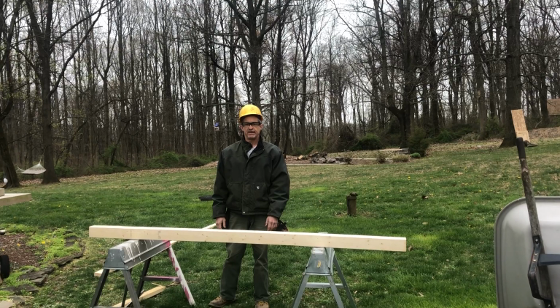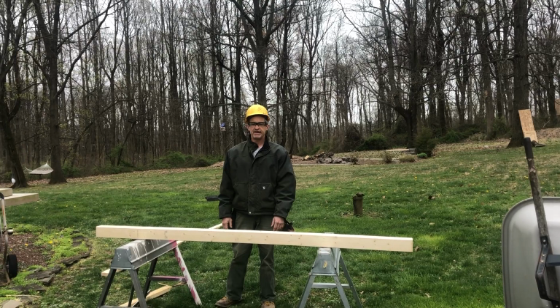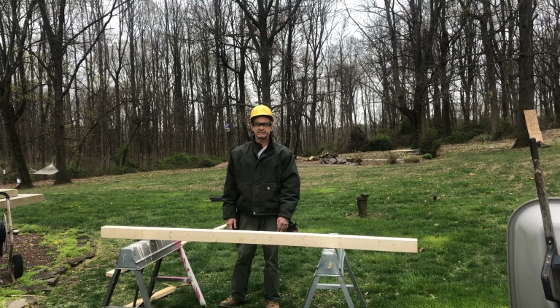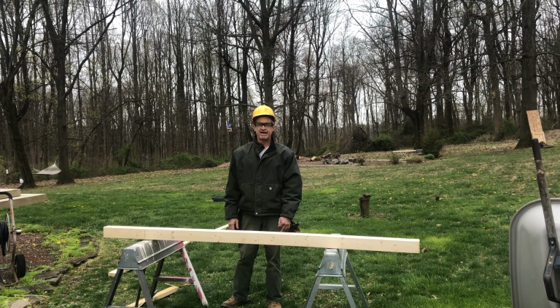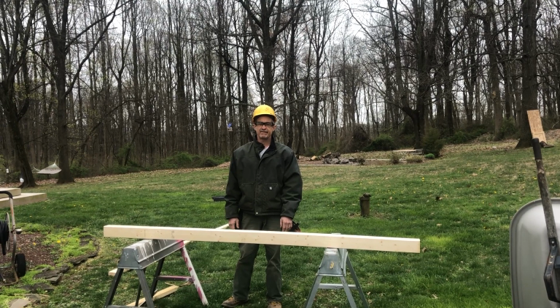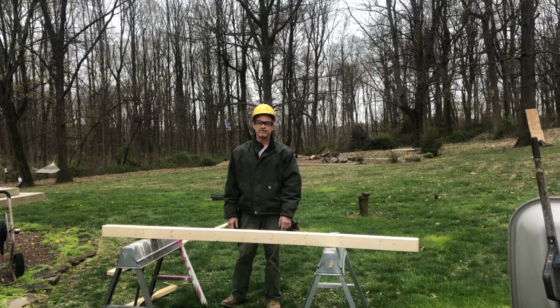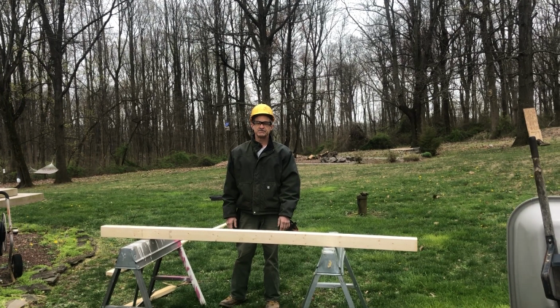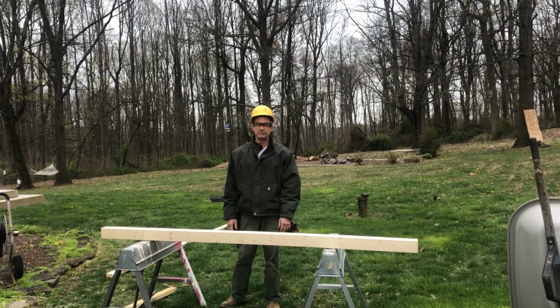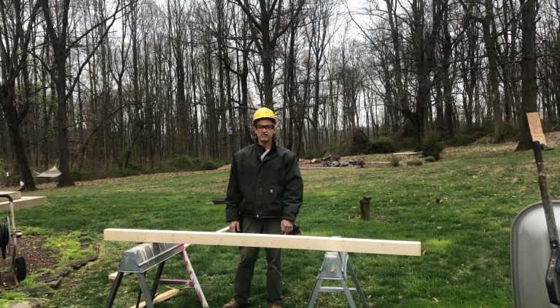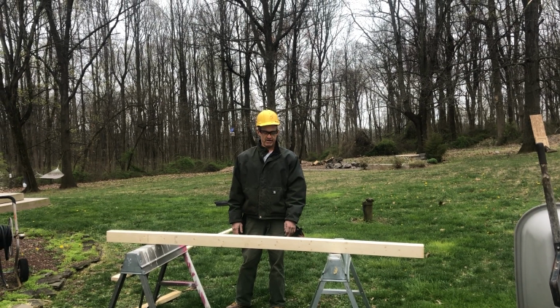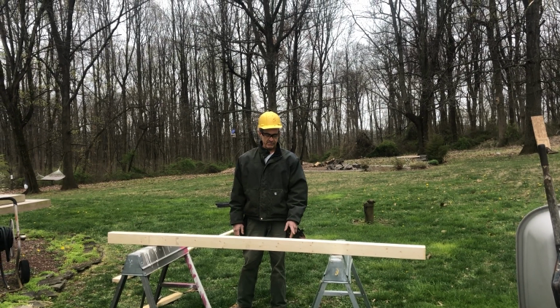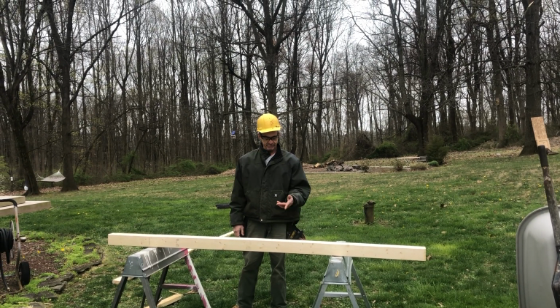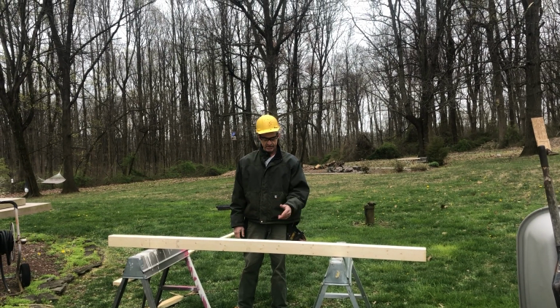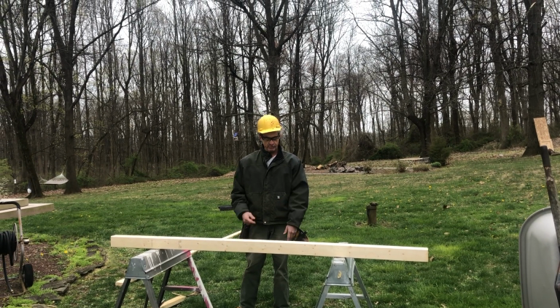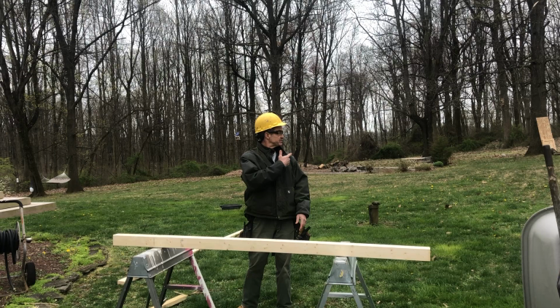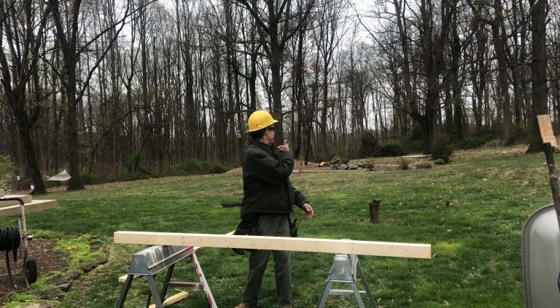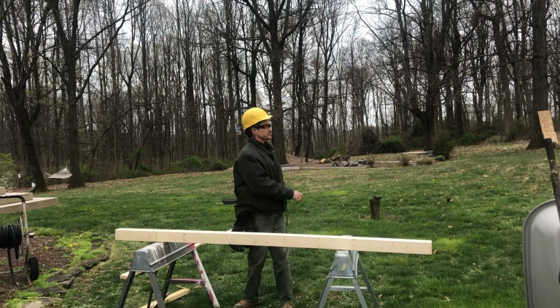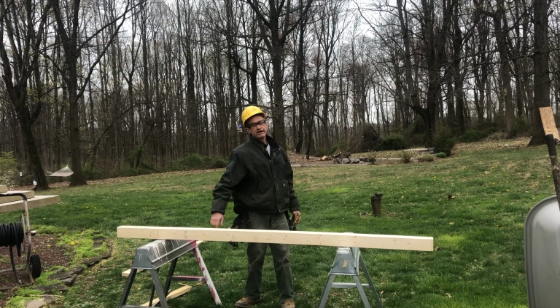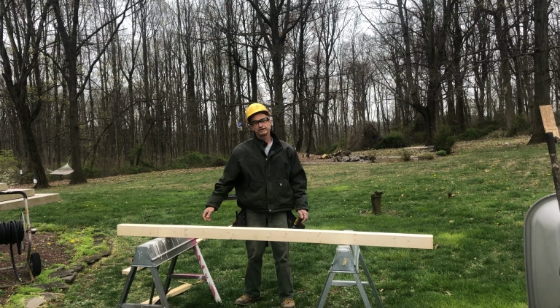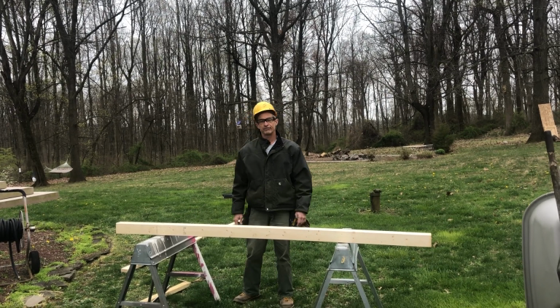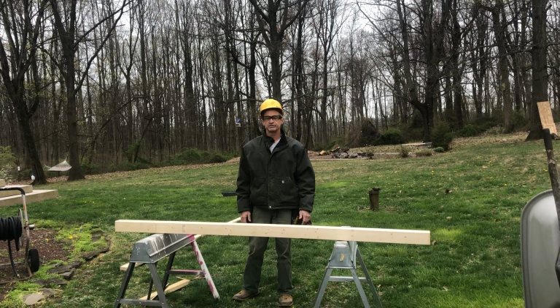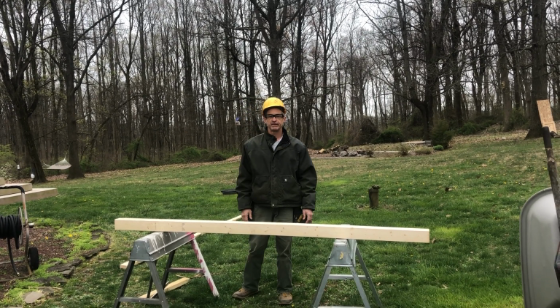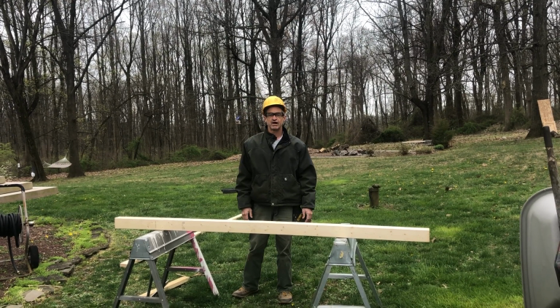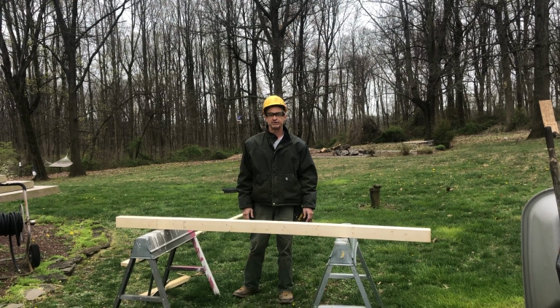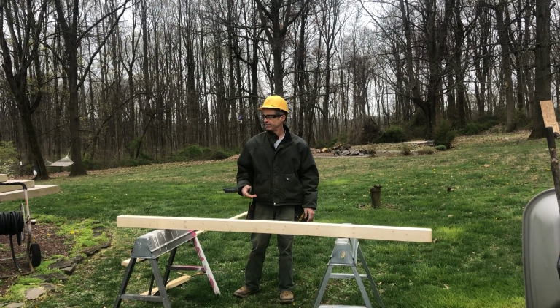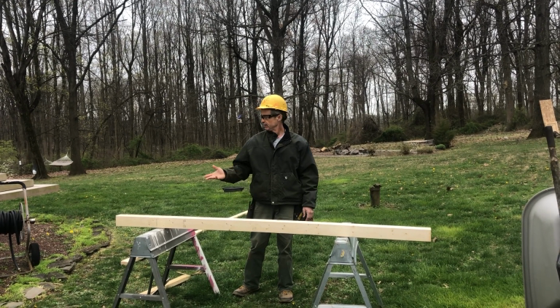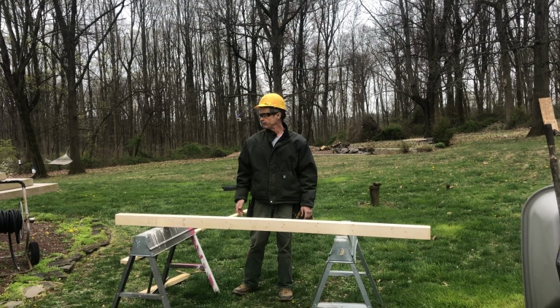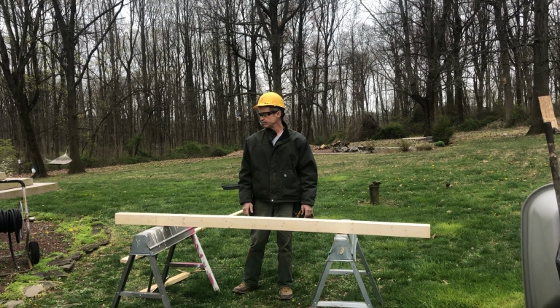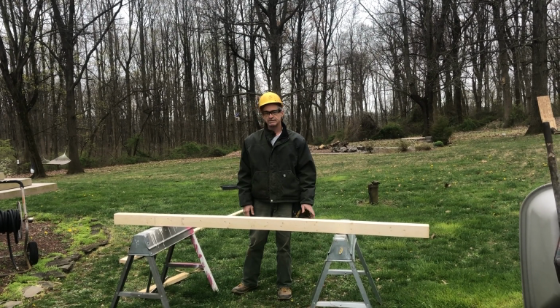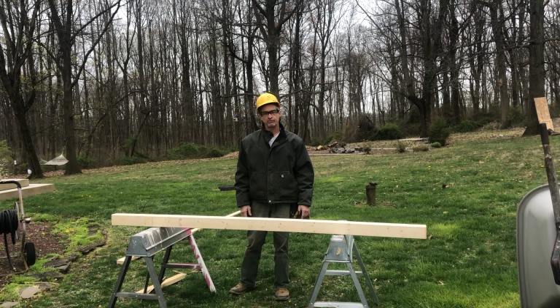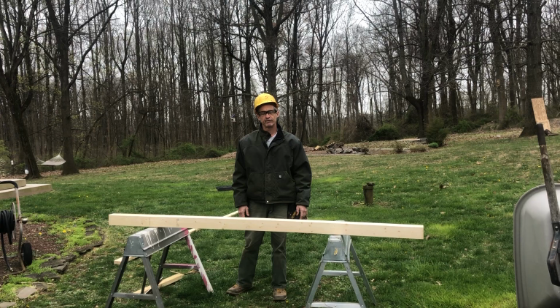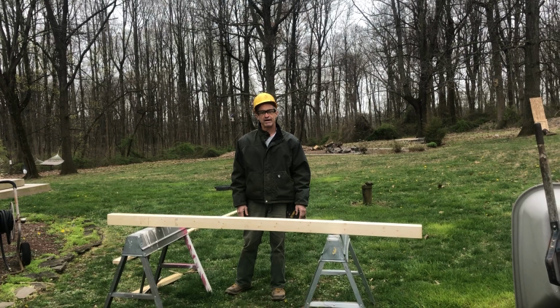Hey guys, I'm back. I hope everyone's doing well. We're getting ready to go double top plate the treehouse here, and I thought this would be a good opportunity to review some of the stuff we went over in class.